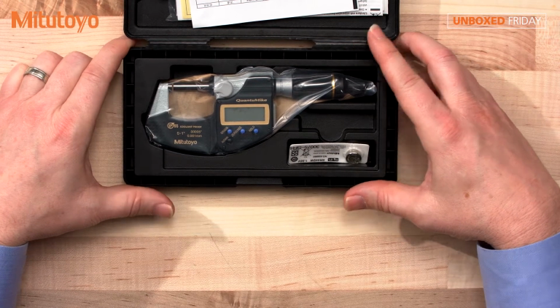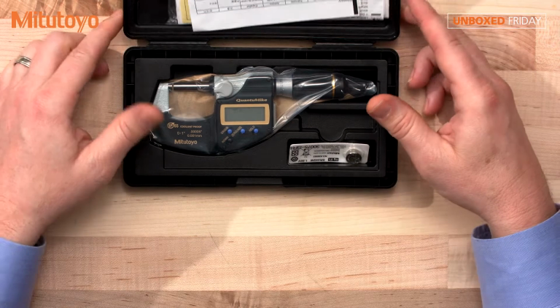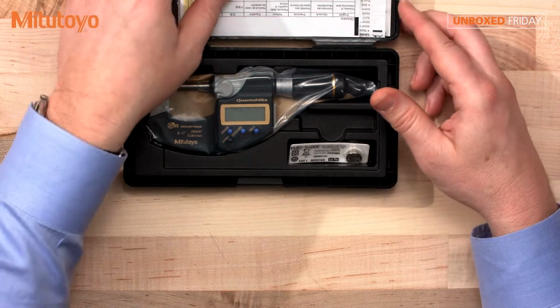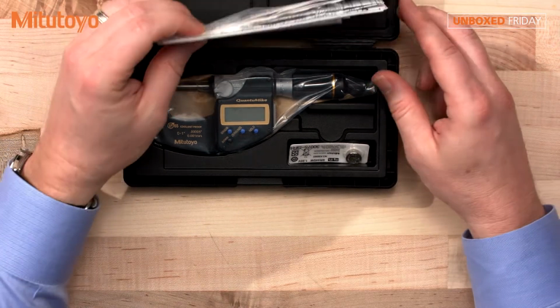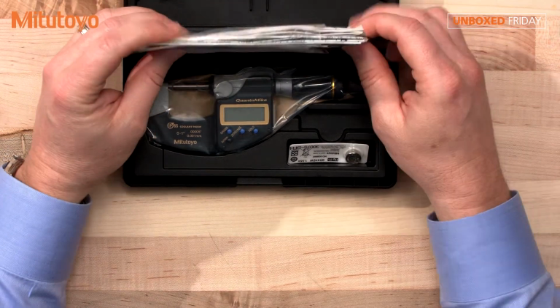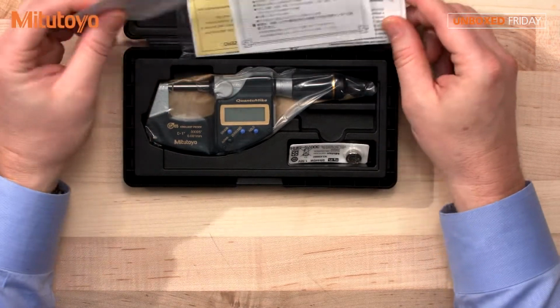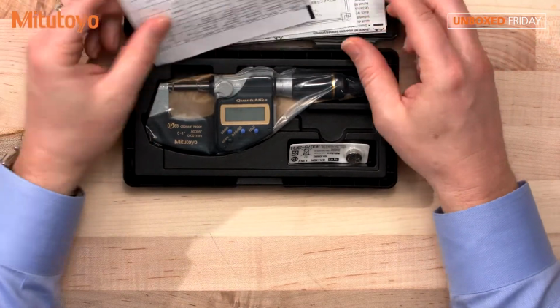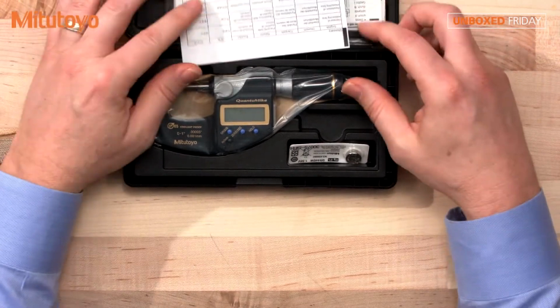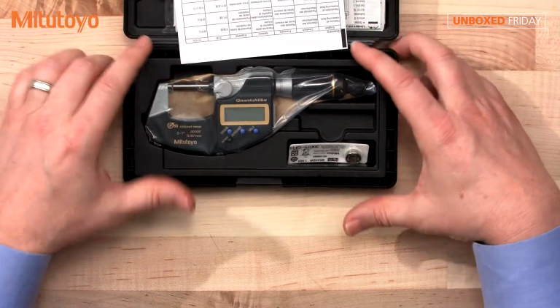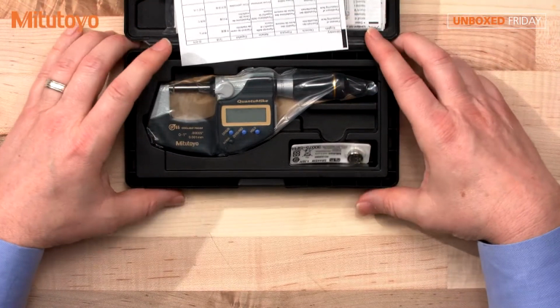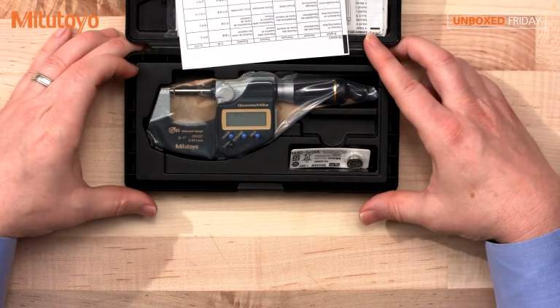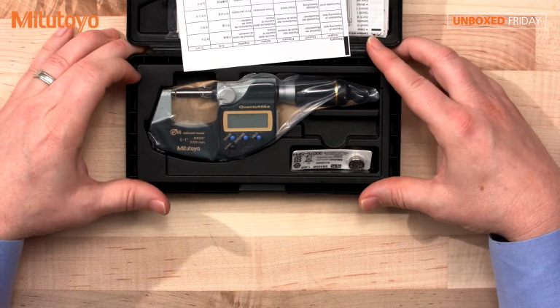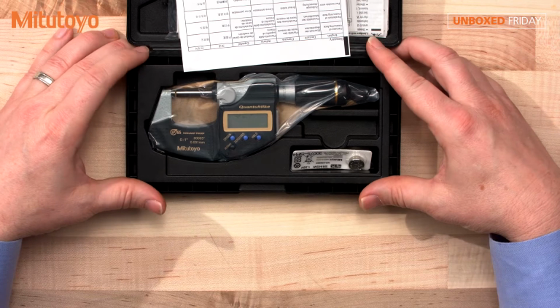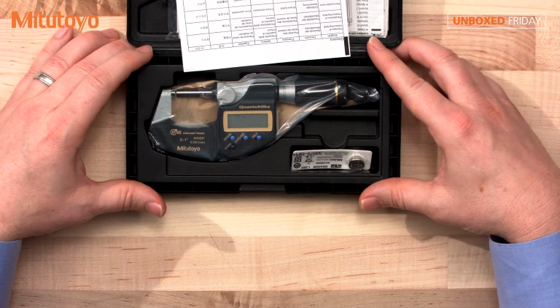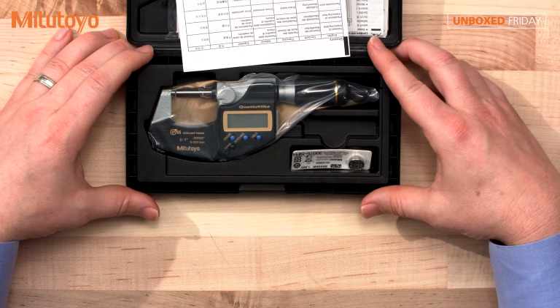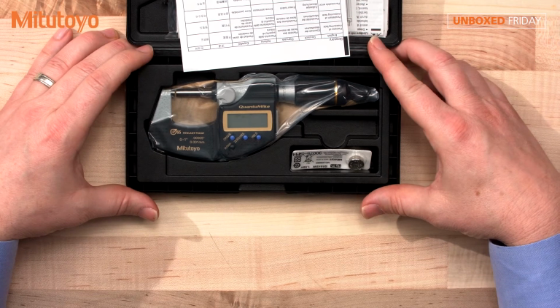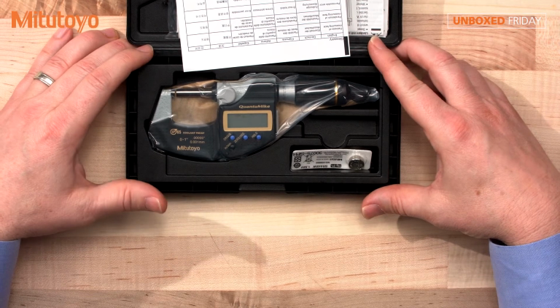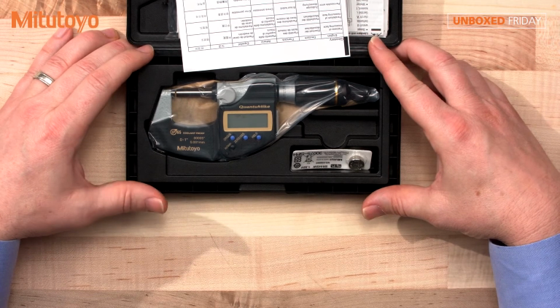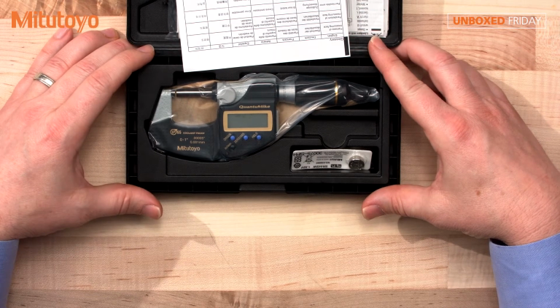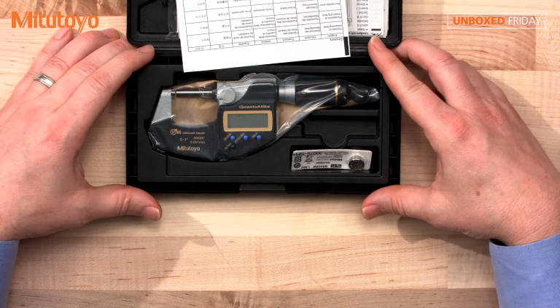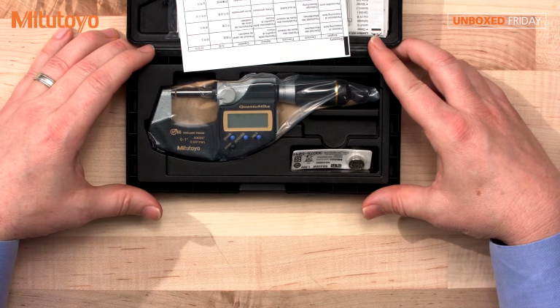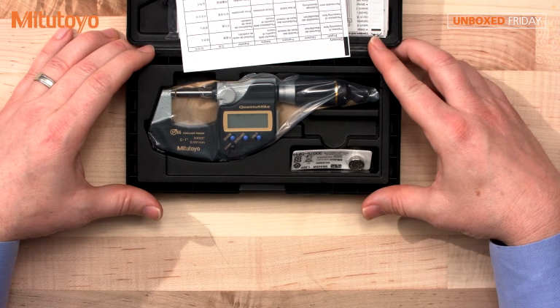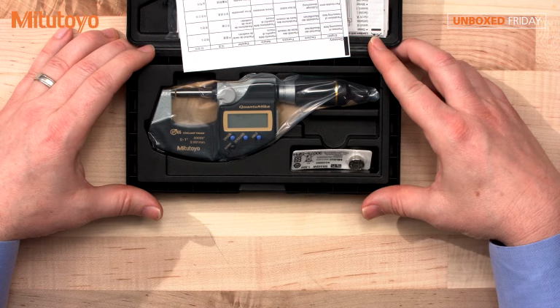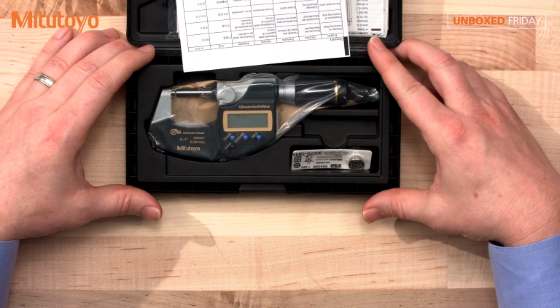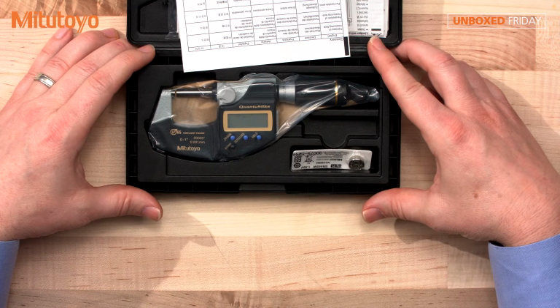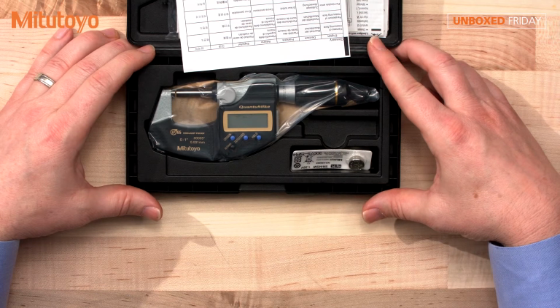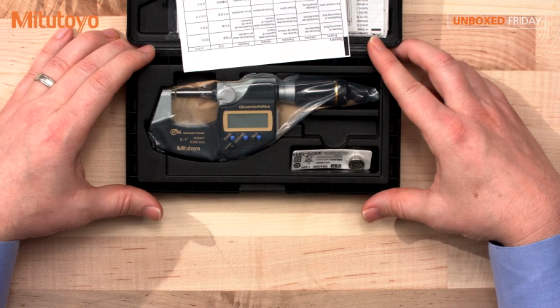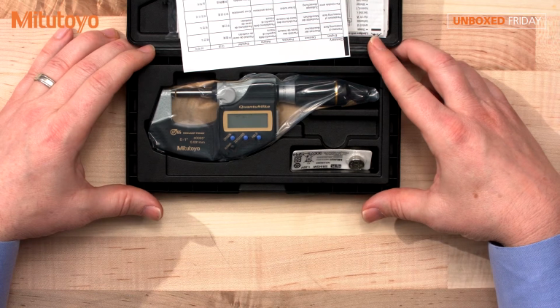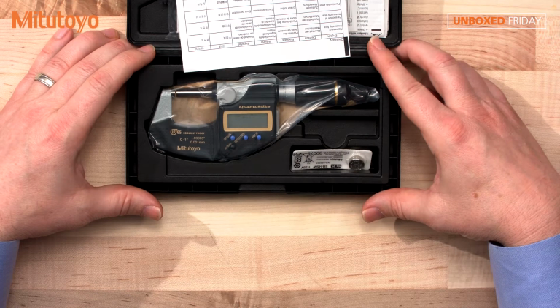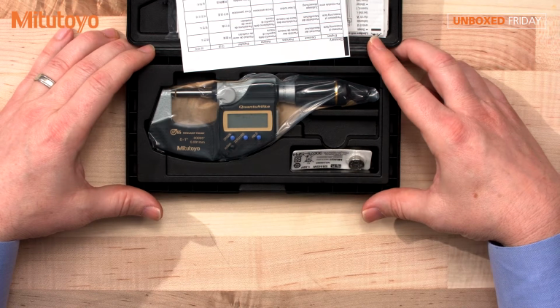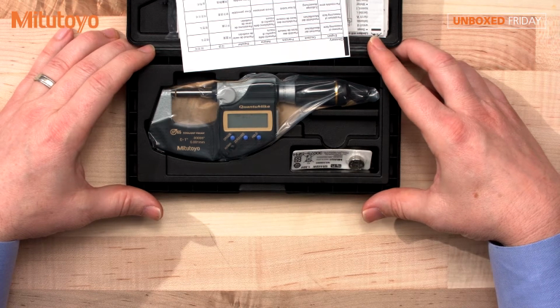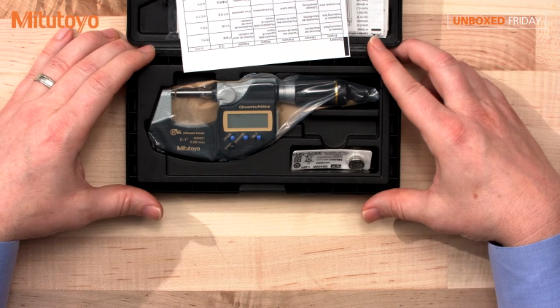It comes with a very nice case, which keeps it clean and, more importantly, protects the instrument. When we're talking about a precision instrument, it's good to keep it safe — you just don't want to throw it in a drawer where it can get damaged and lose accuracy.